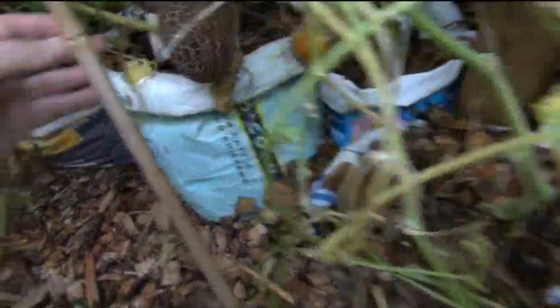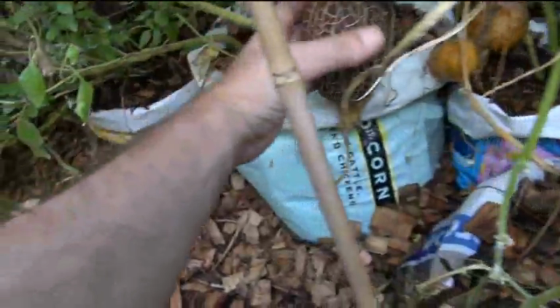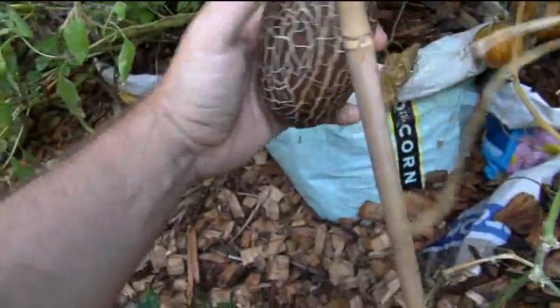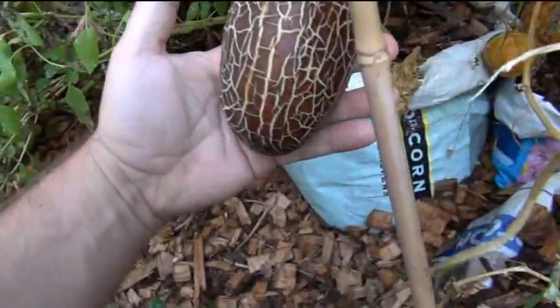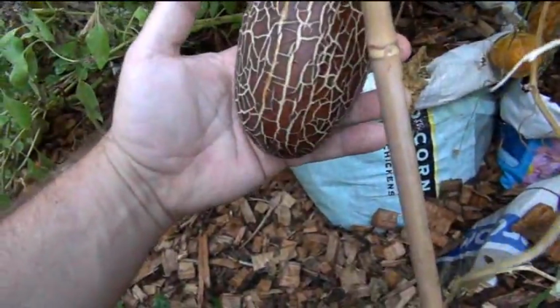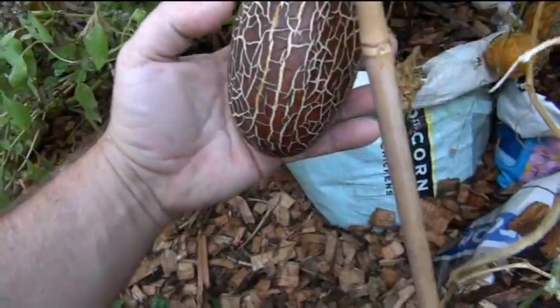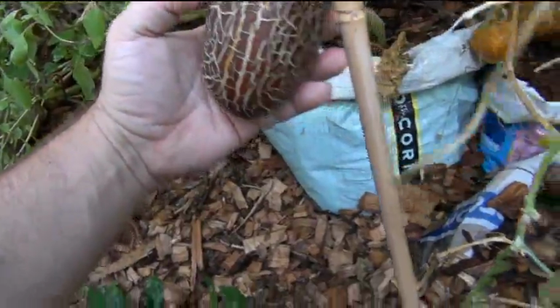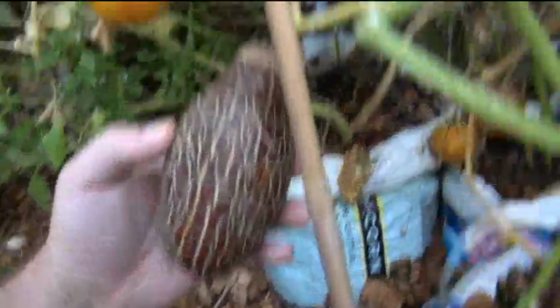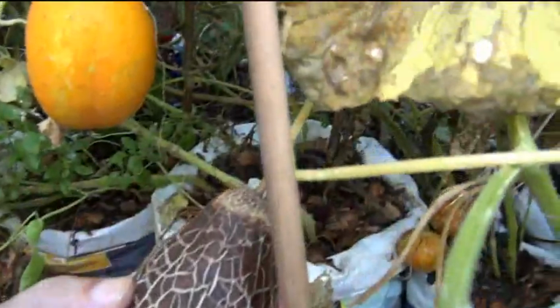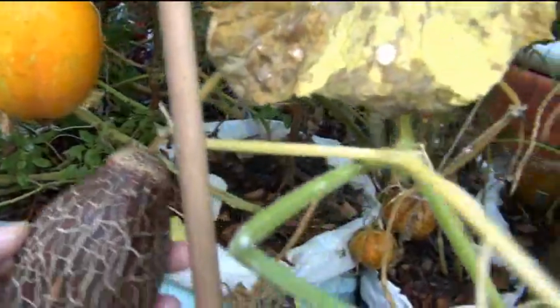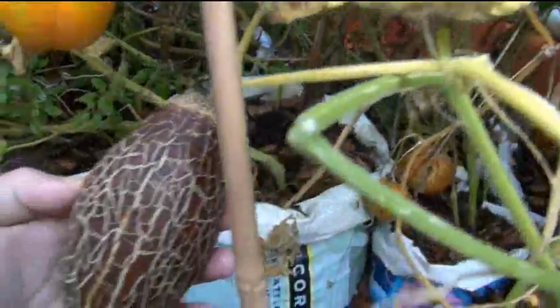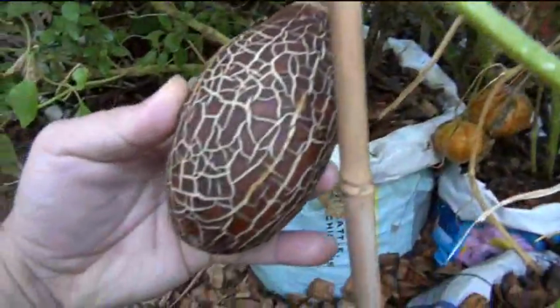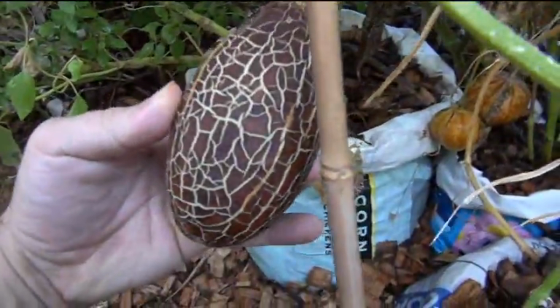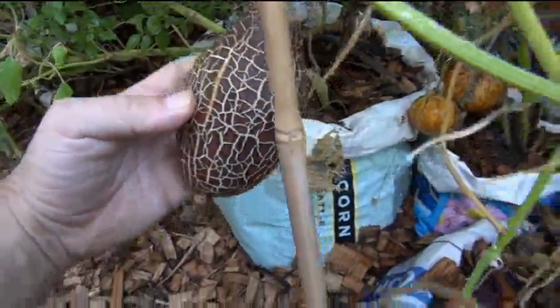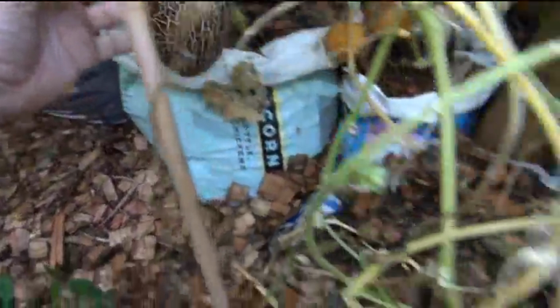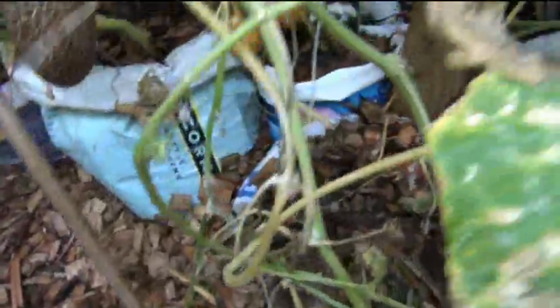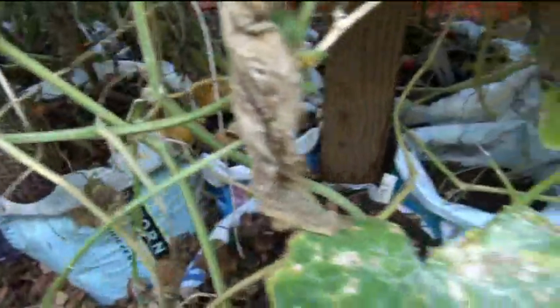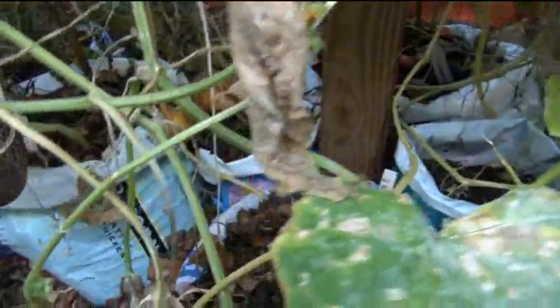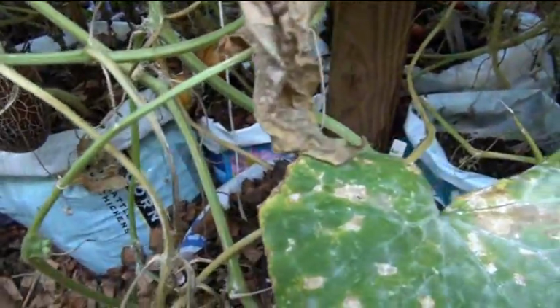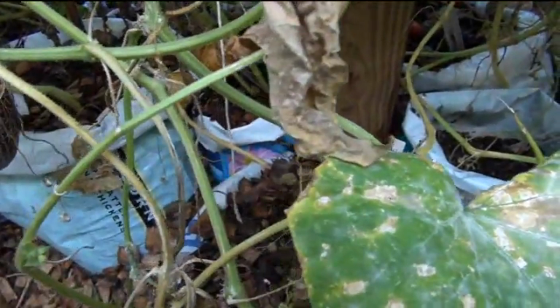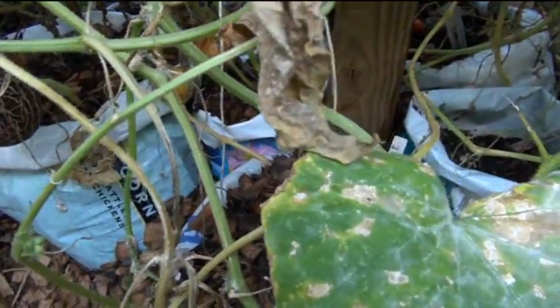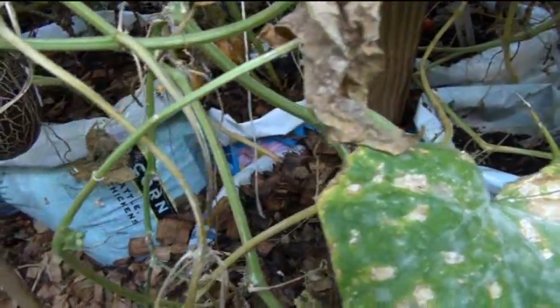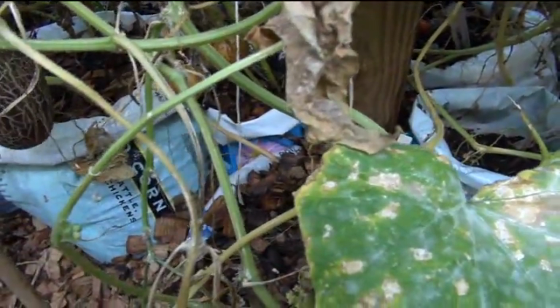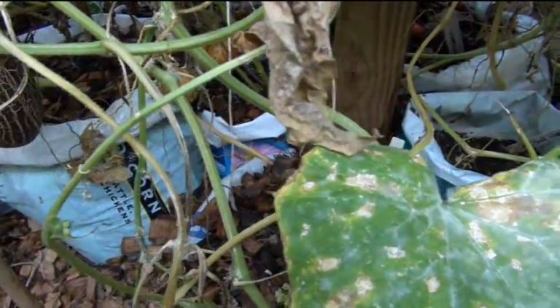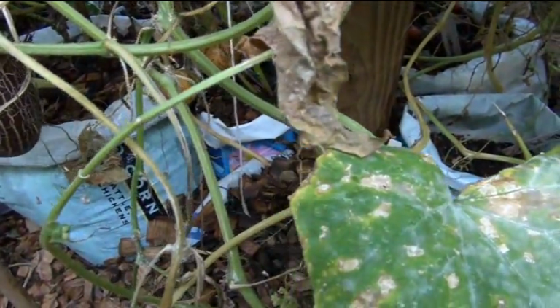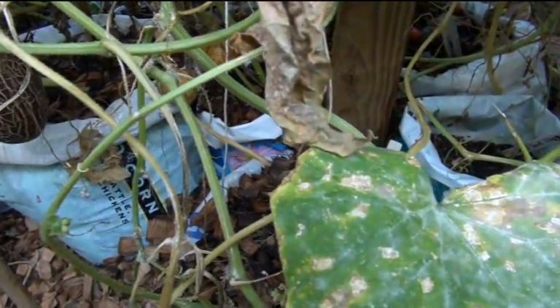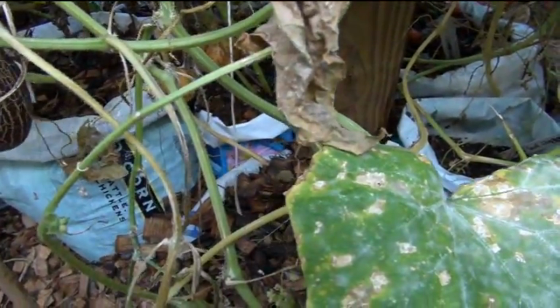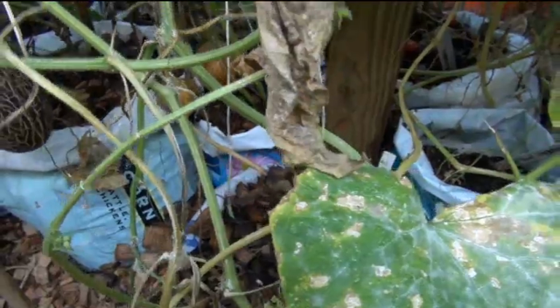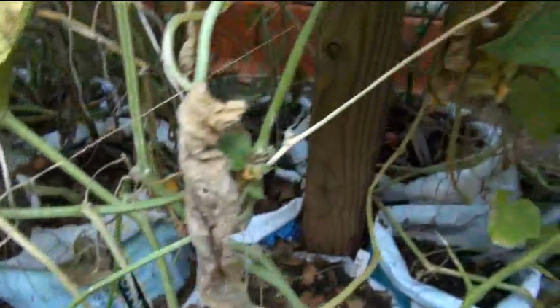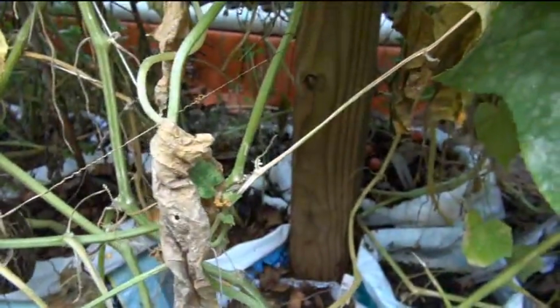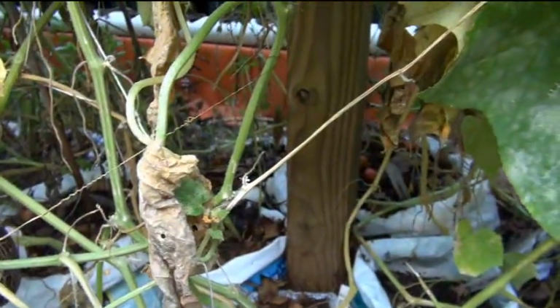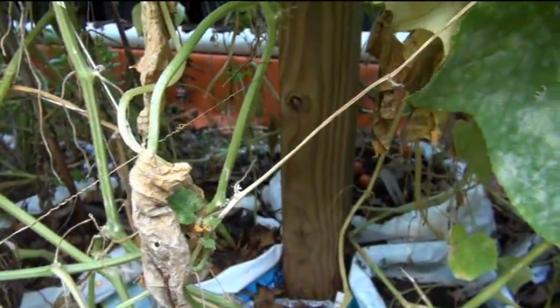Here's another one of the cecum cucumbers, but this plant died — you can see the whole stem is dead. That's the last of the cecums. I probably got about four or five cecums this year, which is really low. I normally get a lot more than that.